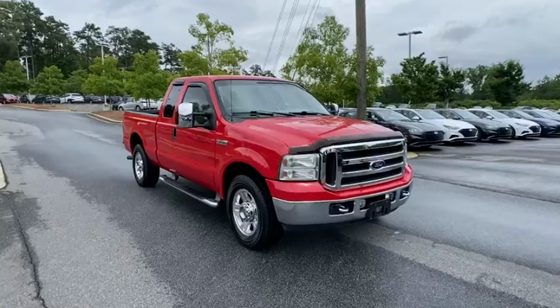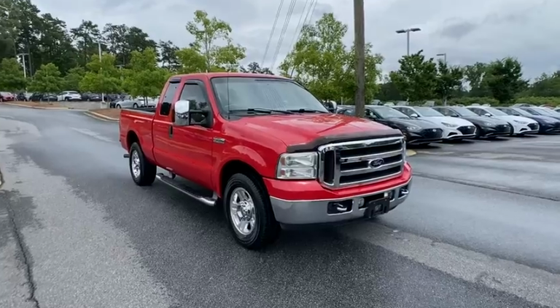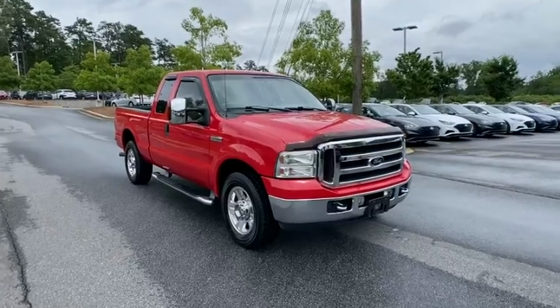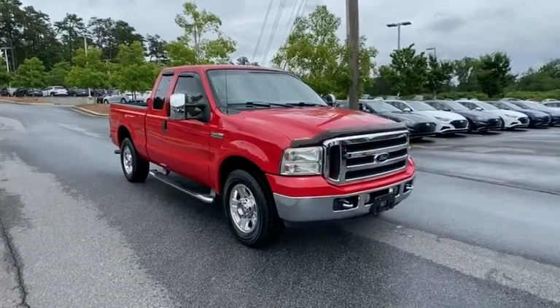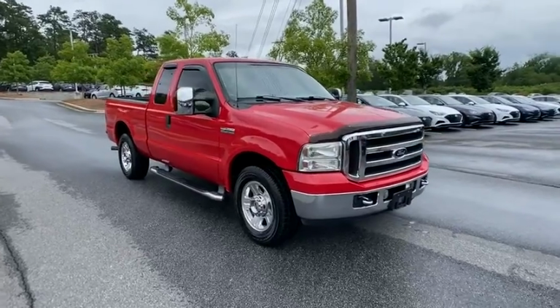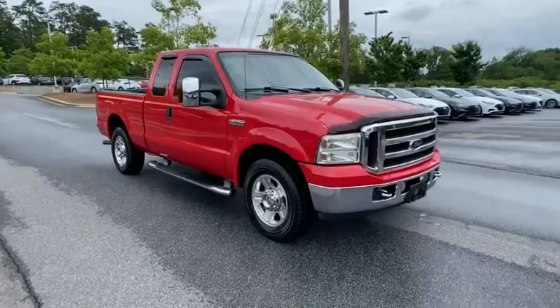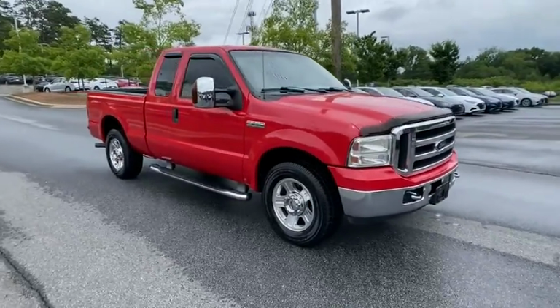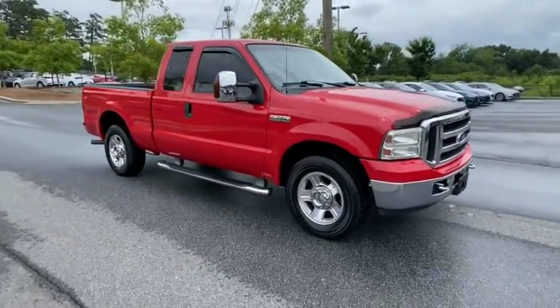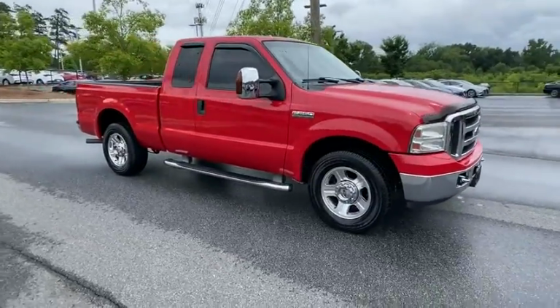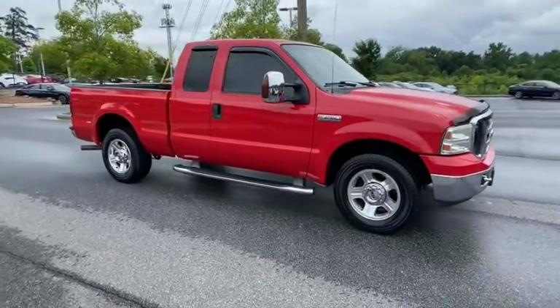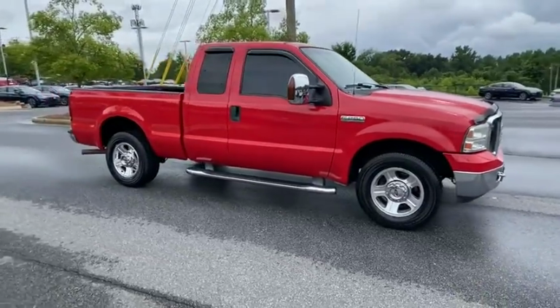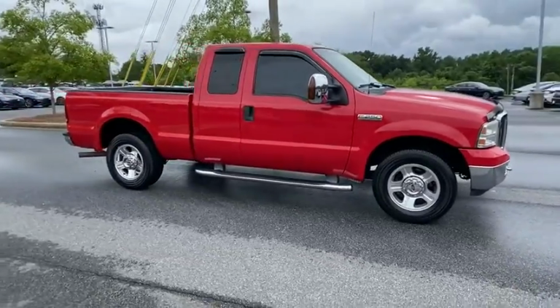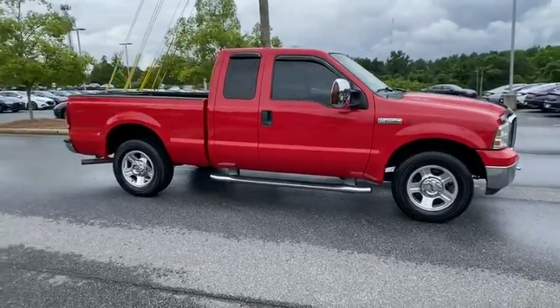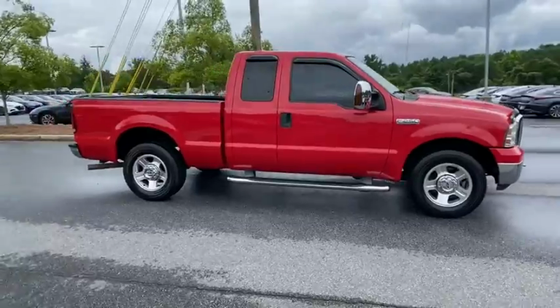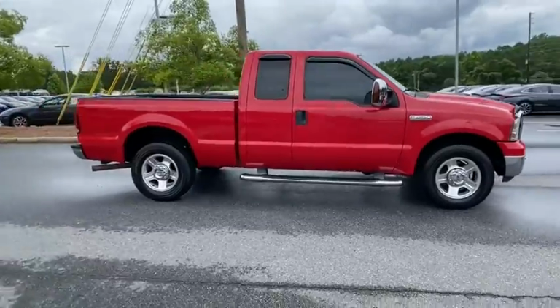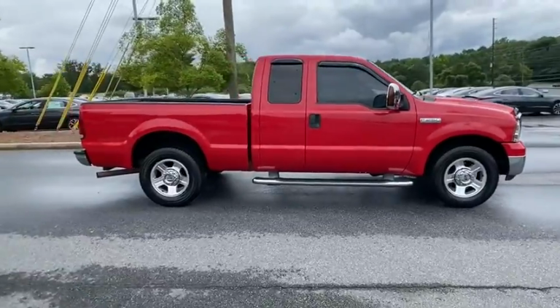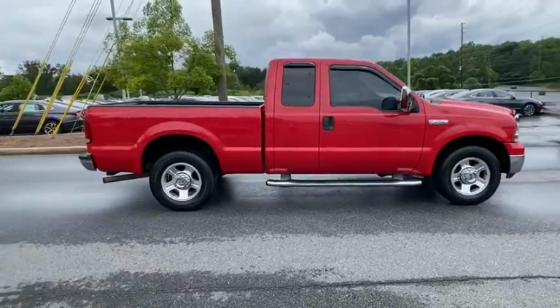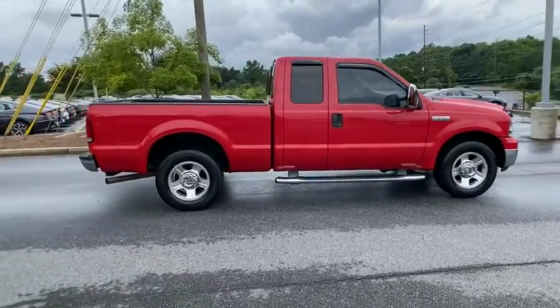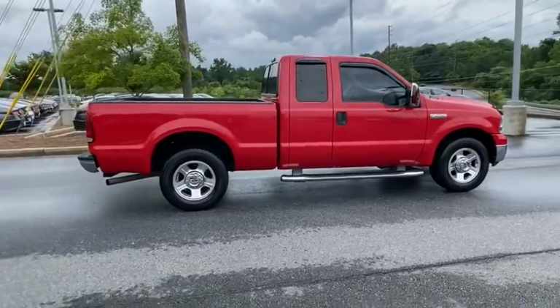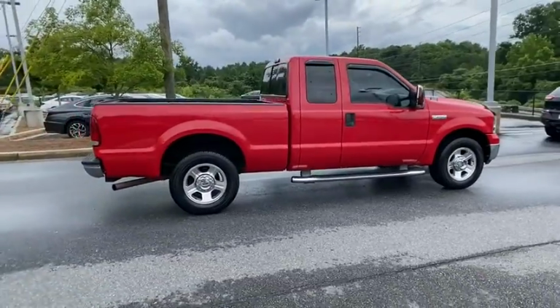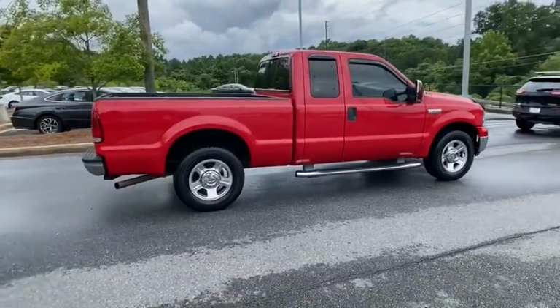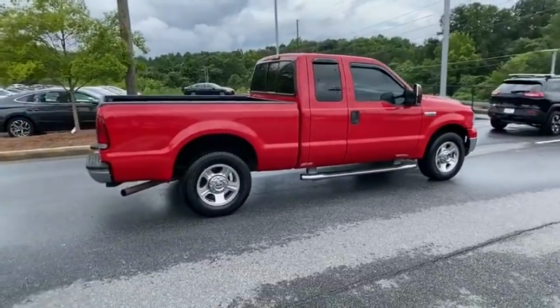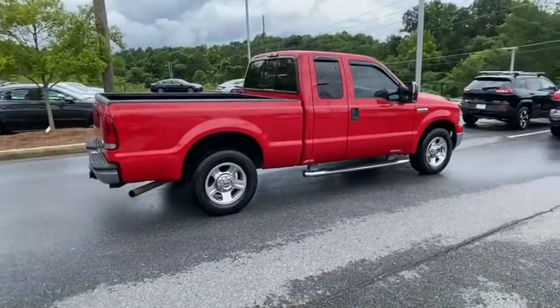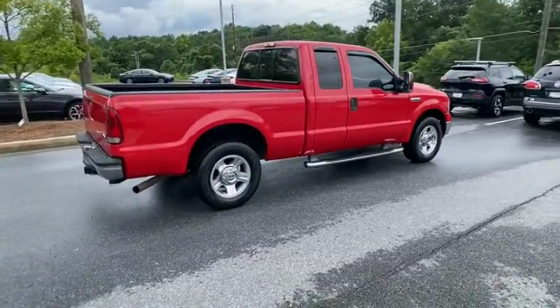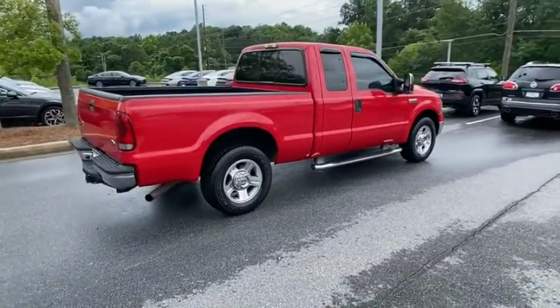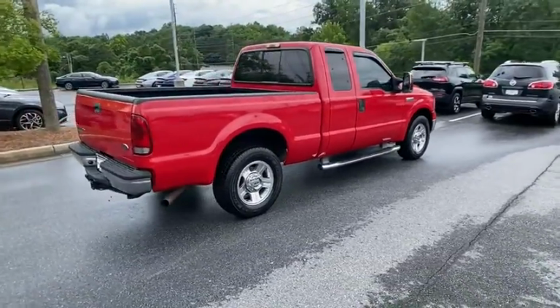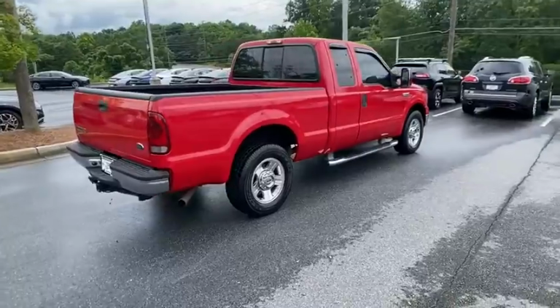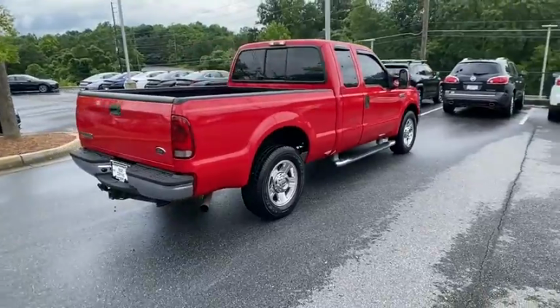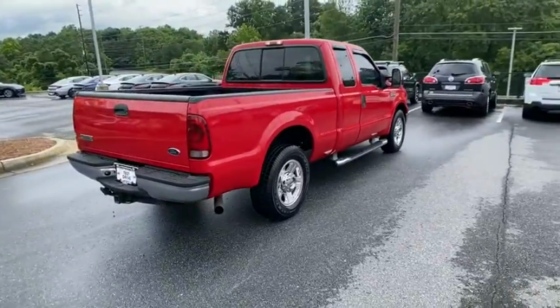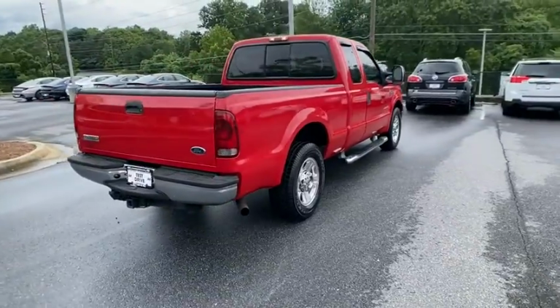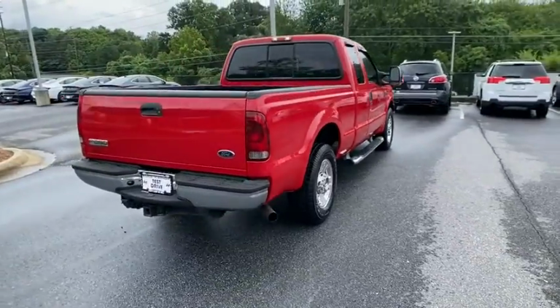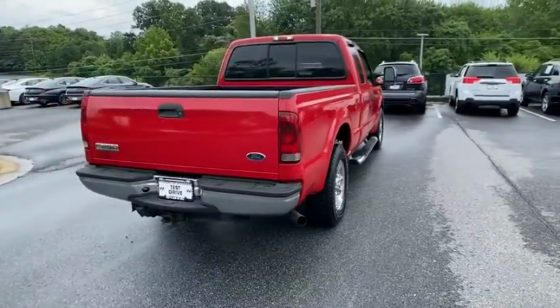We are pleased to show you the 2007 Ford F-250 Super Duty. Head-to-head fuel efficiency, head-to-head towing, head-to-head torque. Ford F-250 Super Duty.